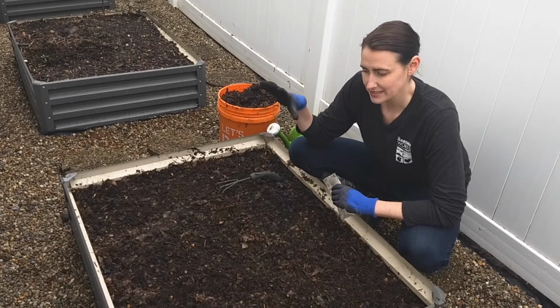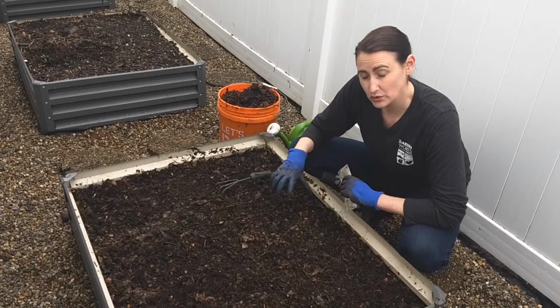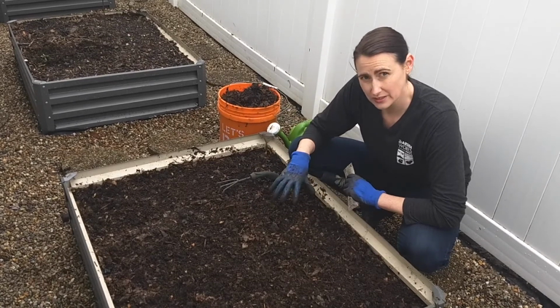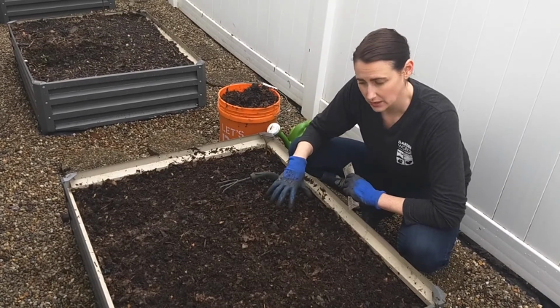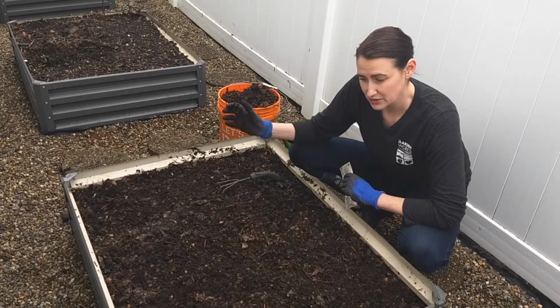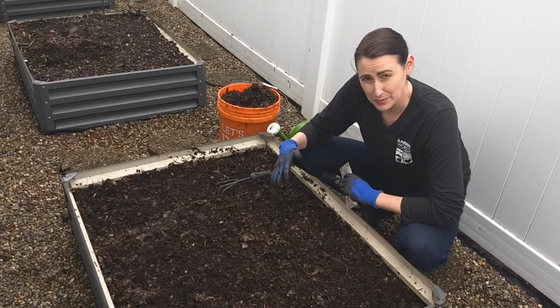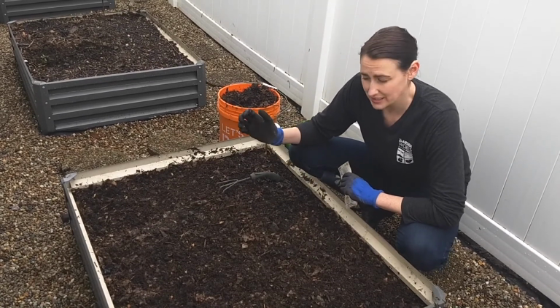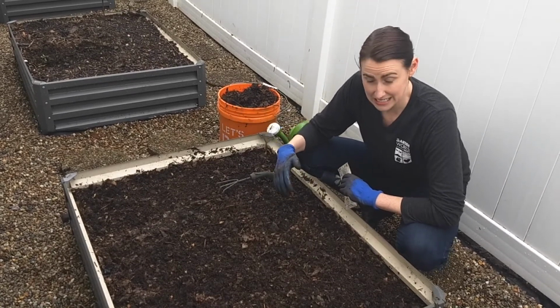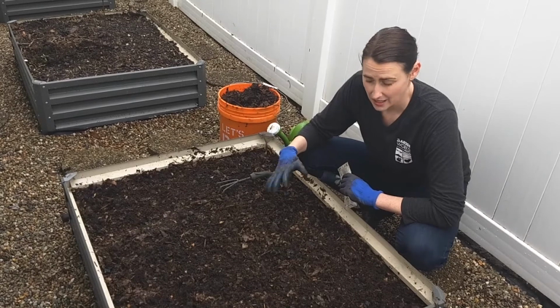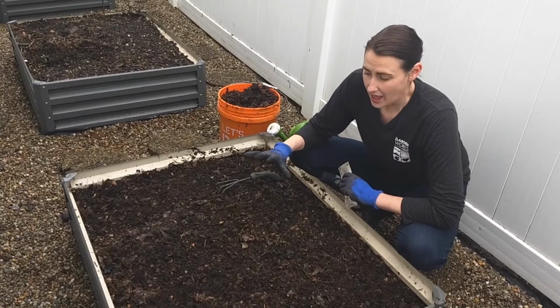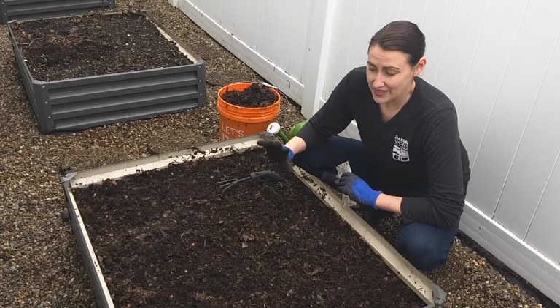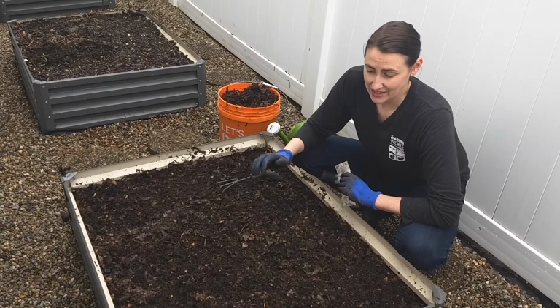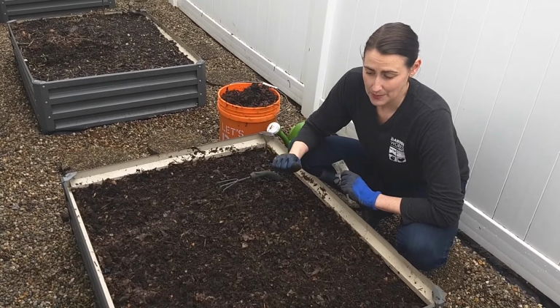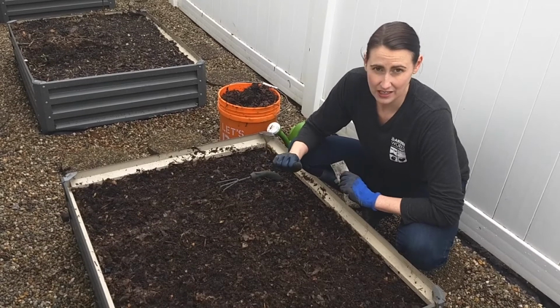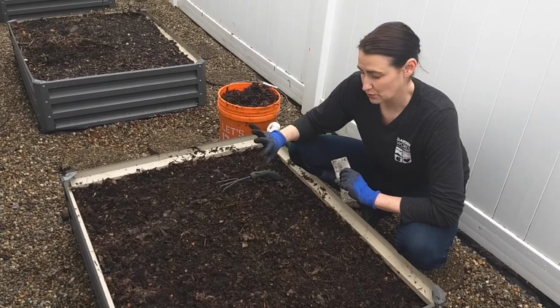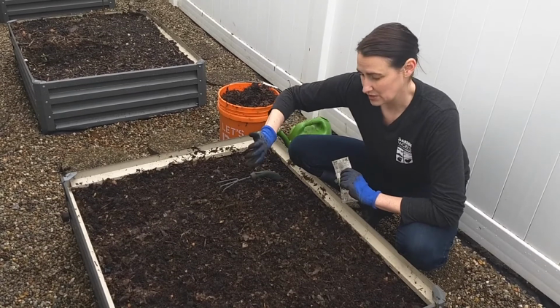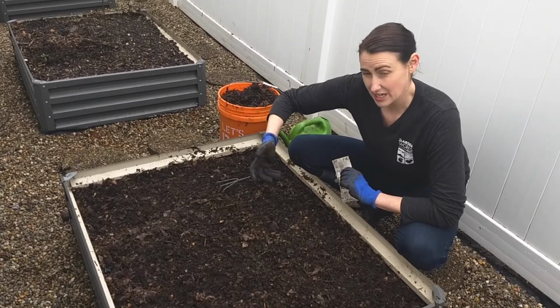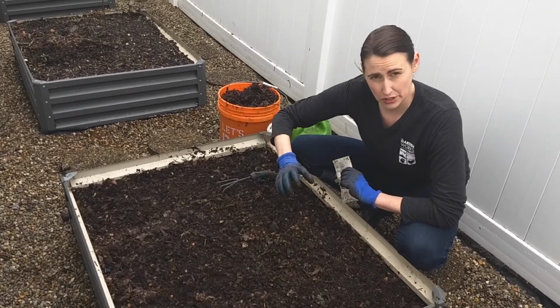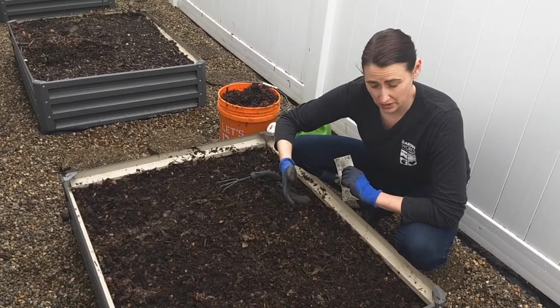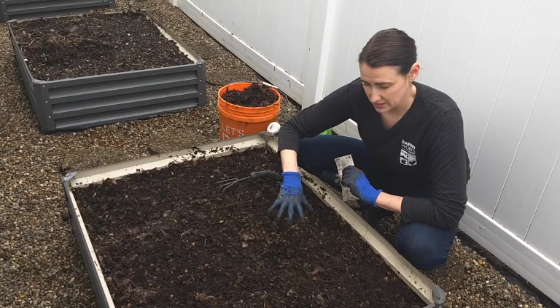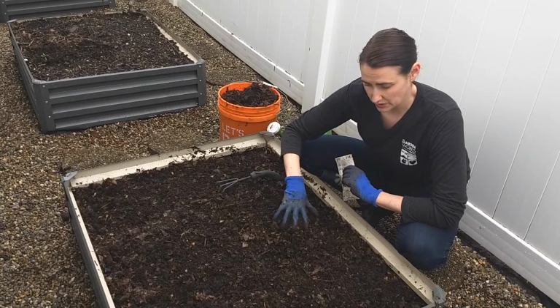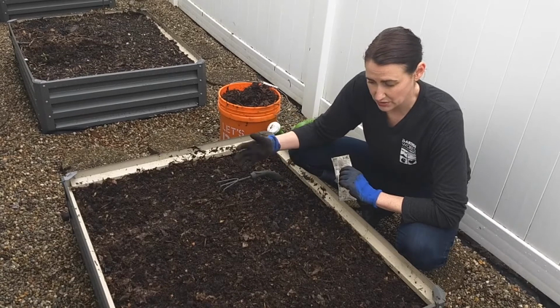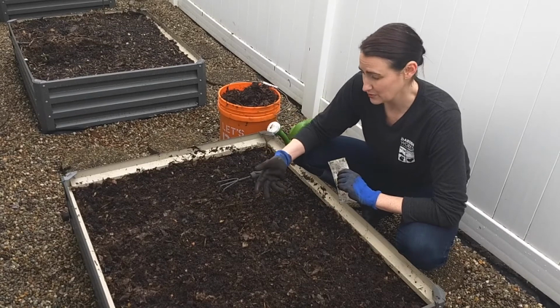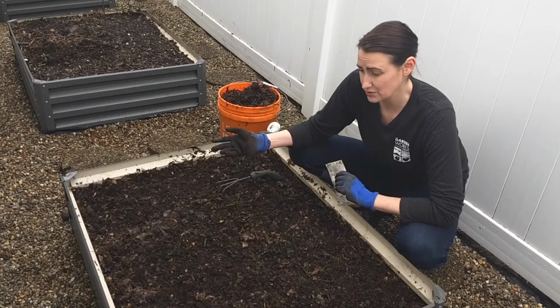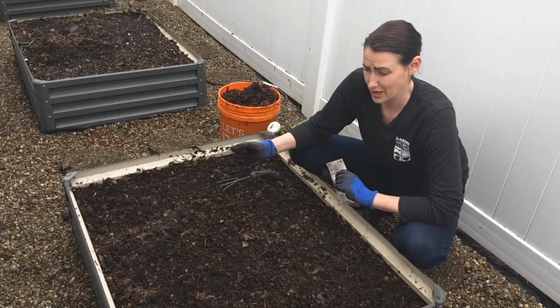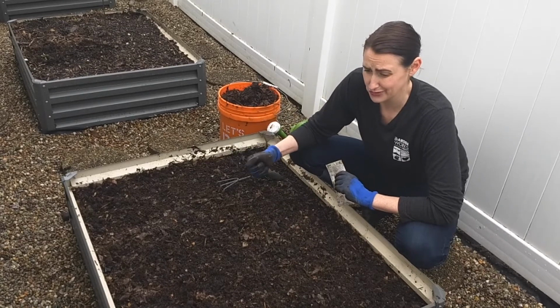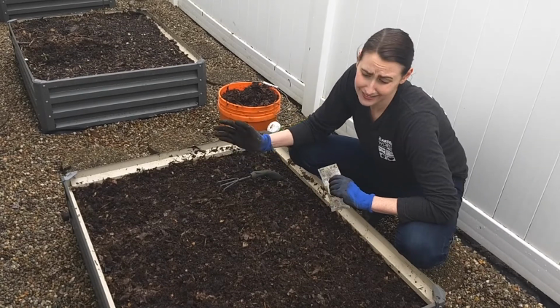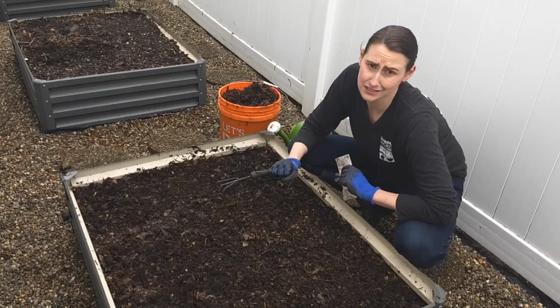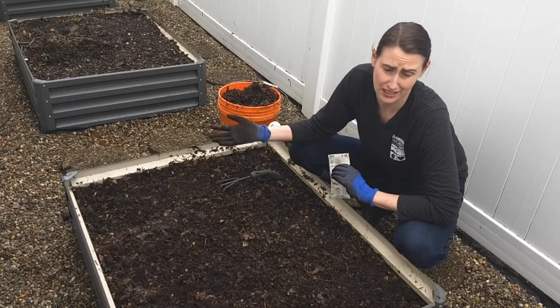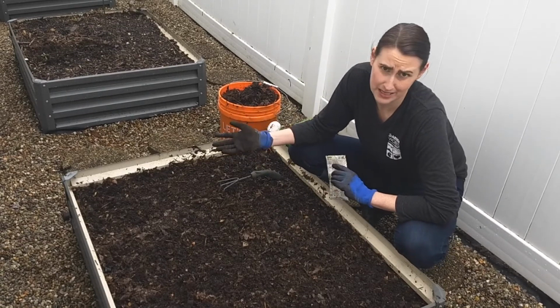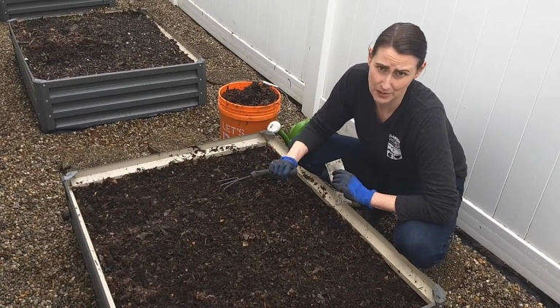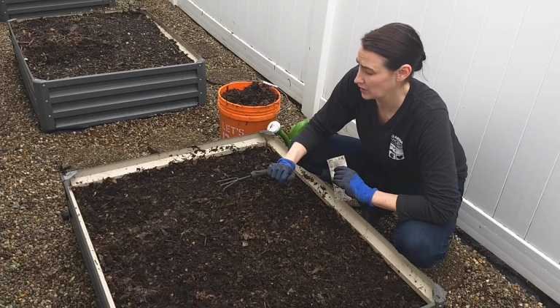For about two months this is going to grow. It's going to hold the soil down. It's going to attract bees and insects. And then at the end of May, beginning of June, we're going to just kind of turn it over into the soil. You can also use the pea shoots for salads — it's just like a basic mixed green.